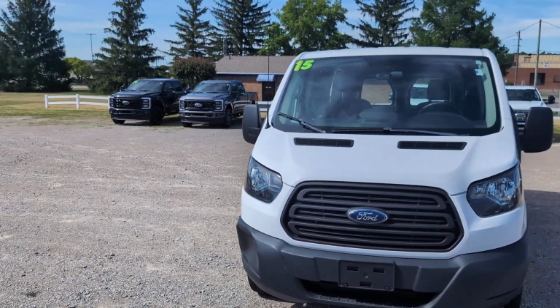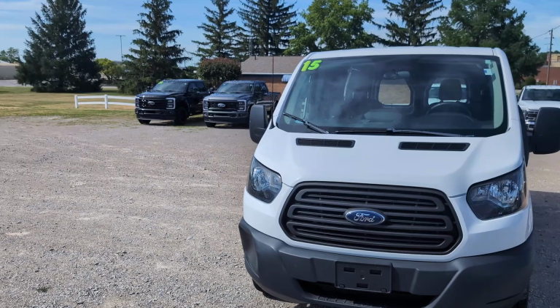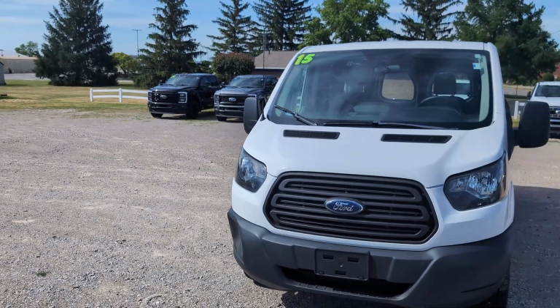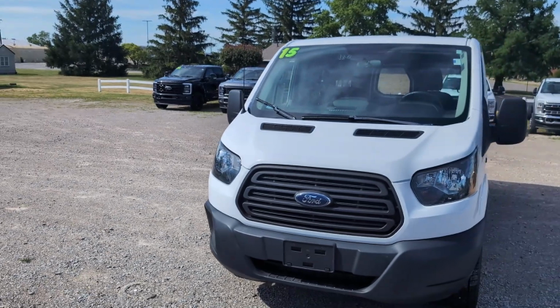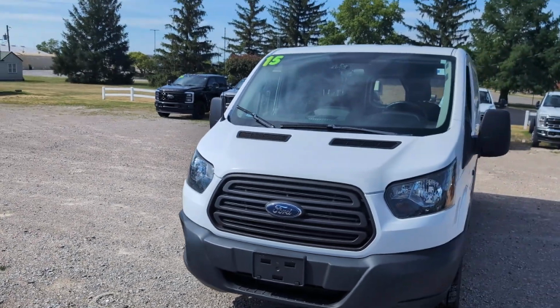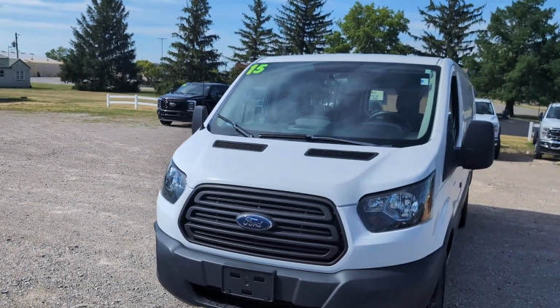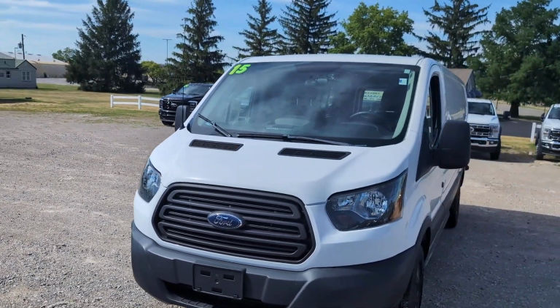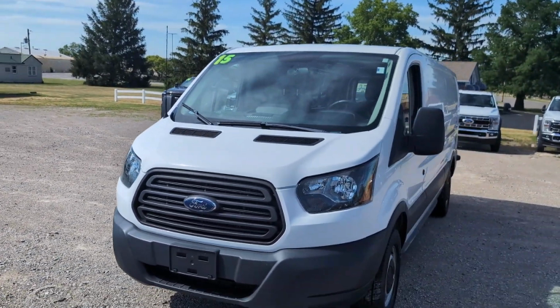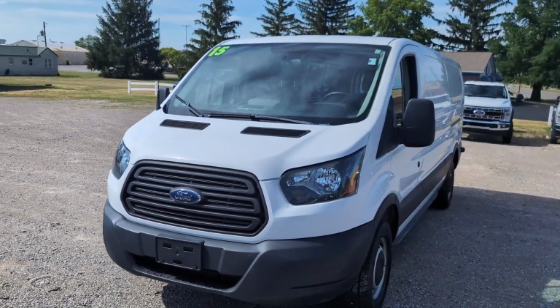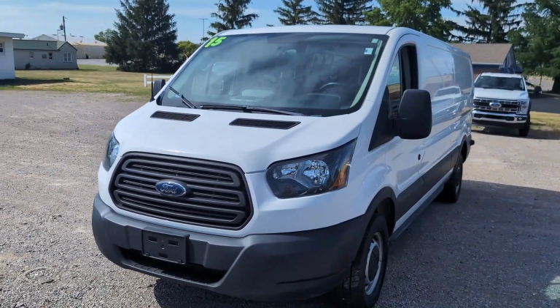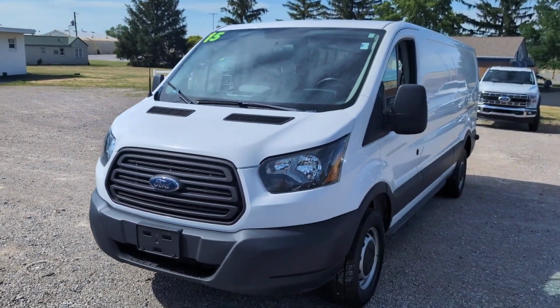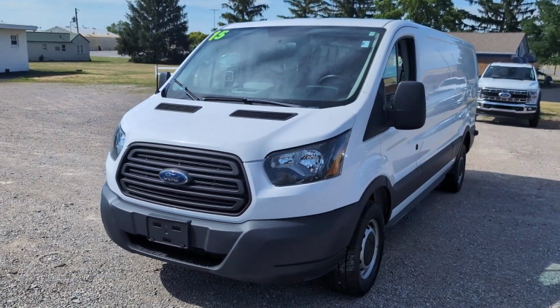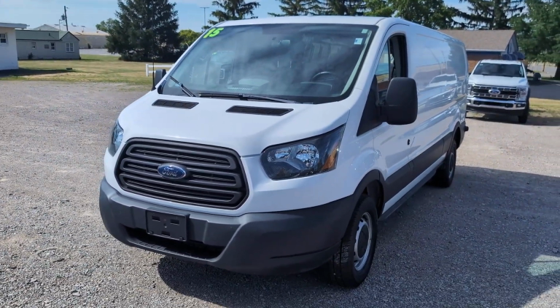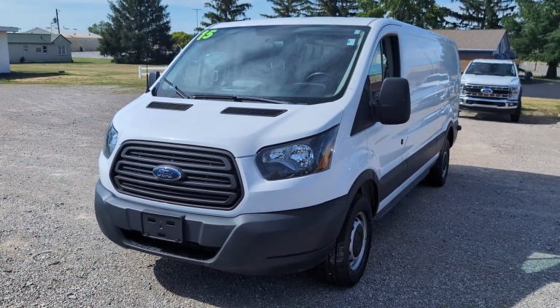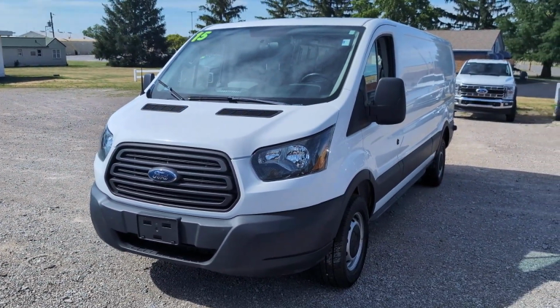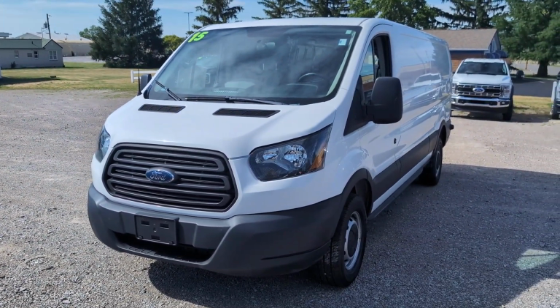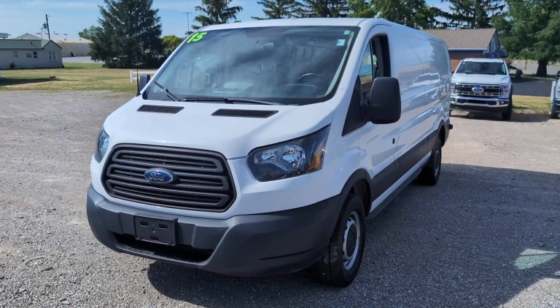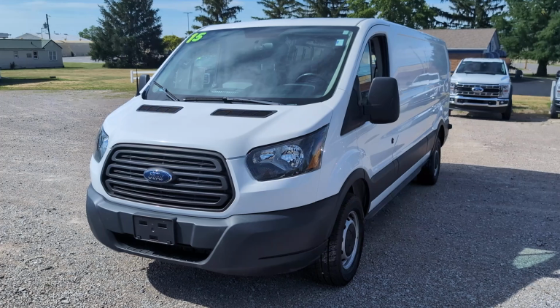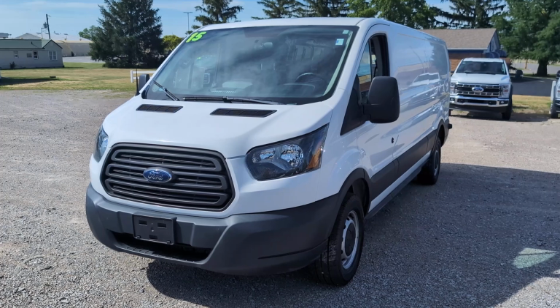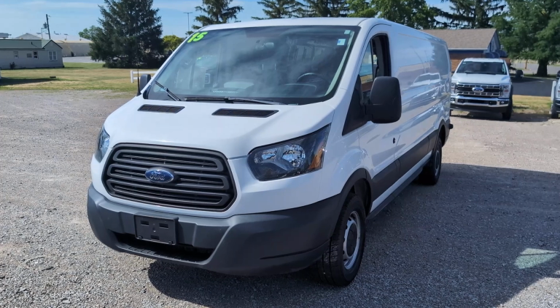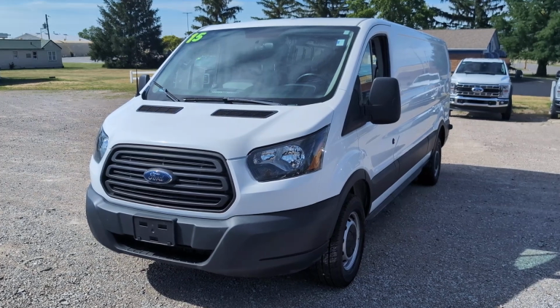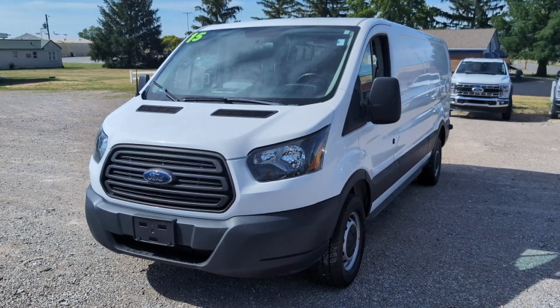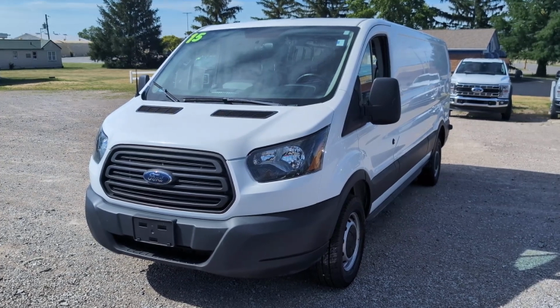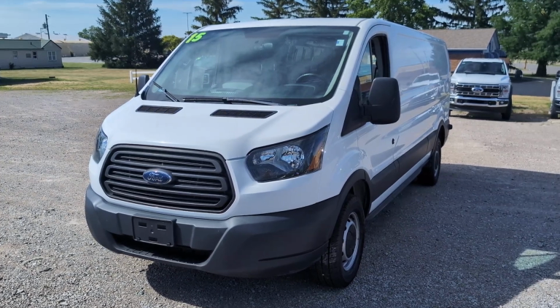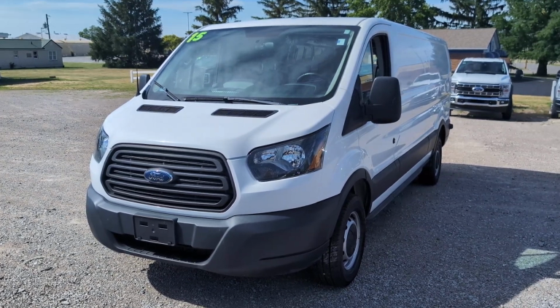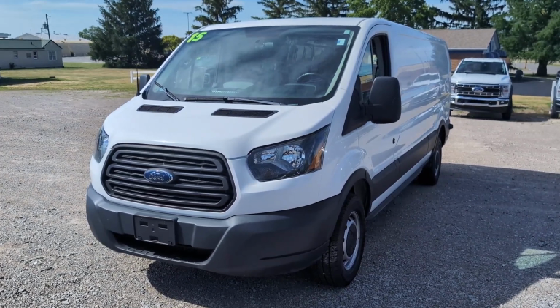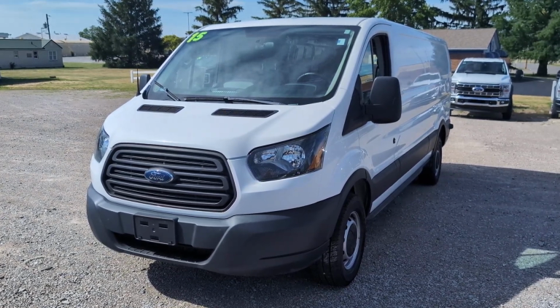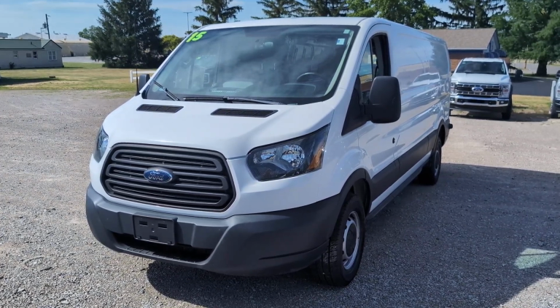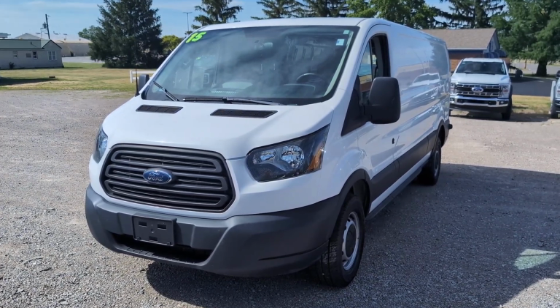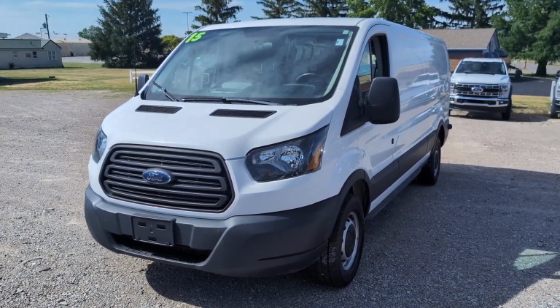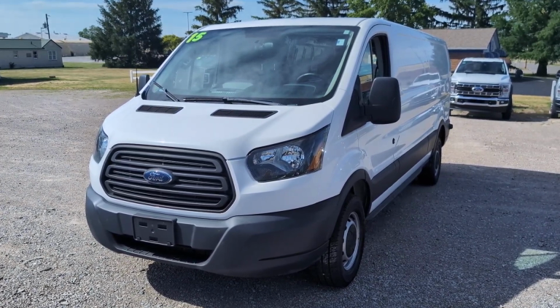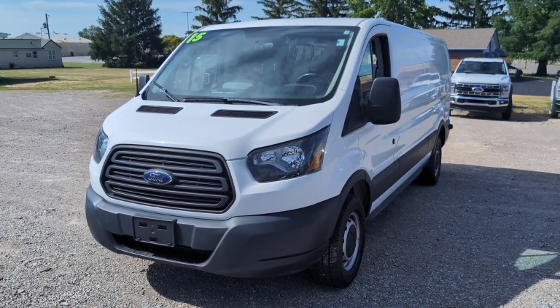I hope this video allowed you to see the vehicle in more detail. To schedule your test drive, call me at 419-238-0125. Thanks and have a great rest of your day.